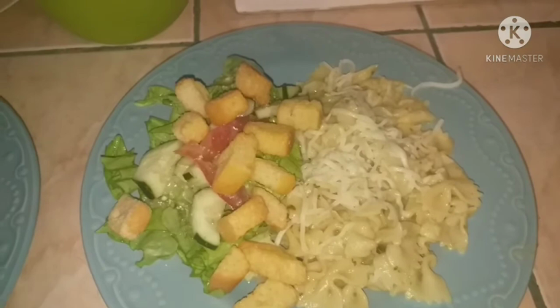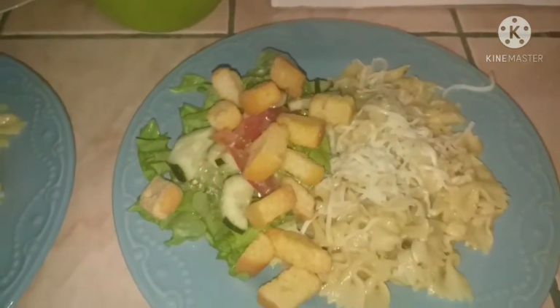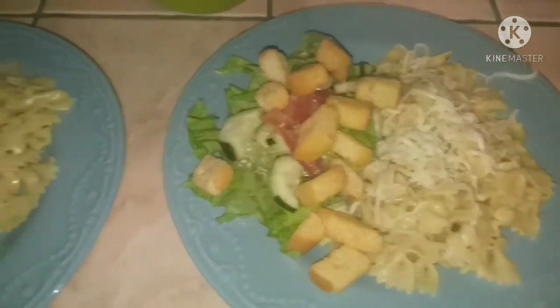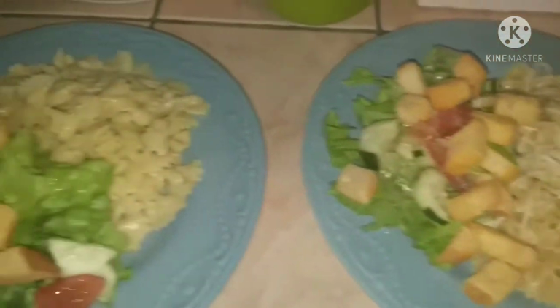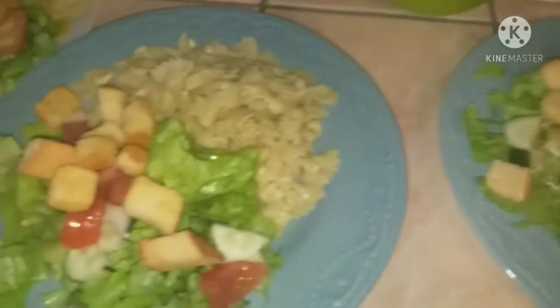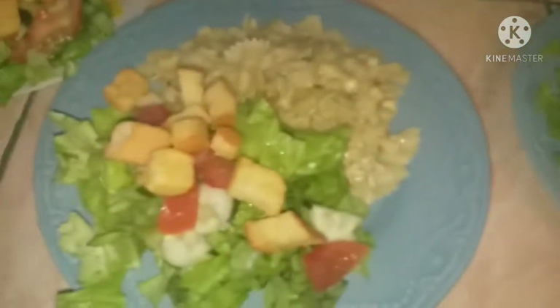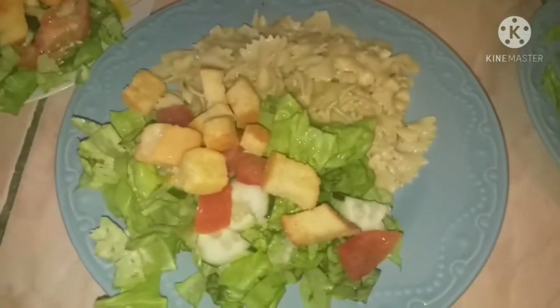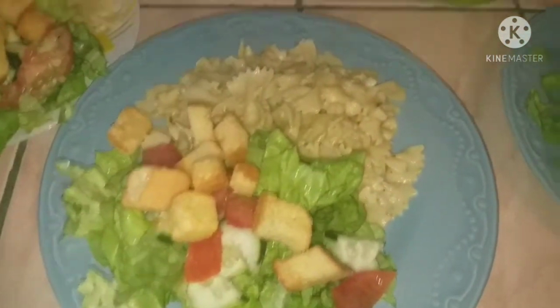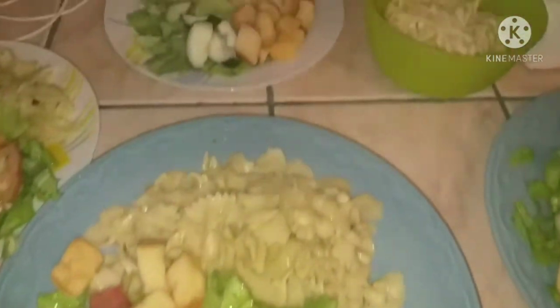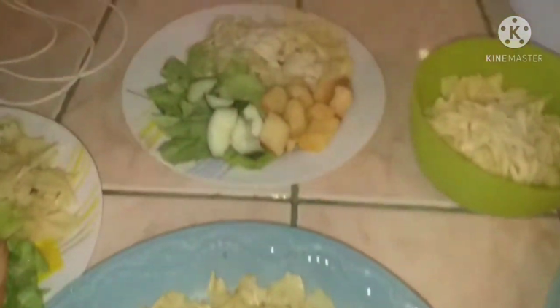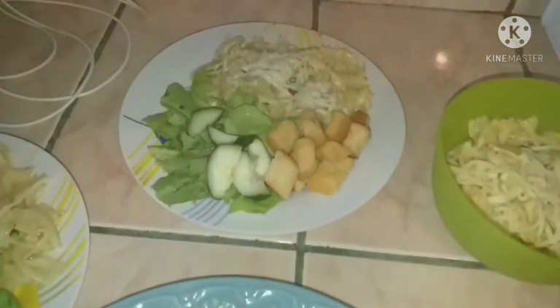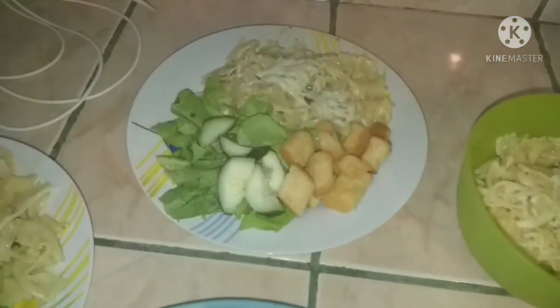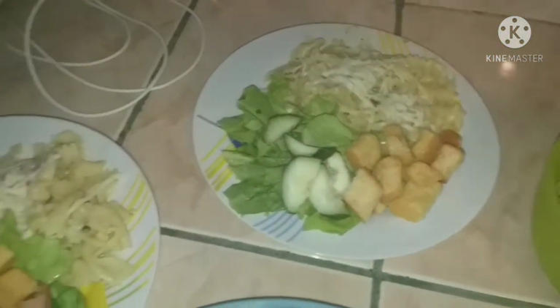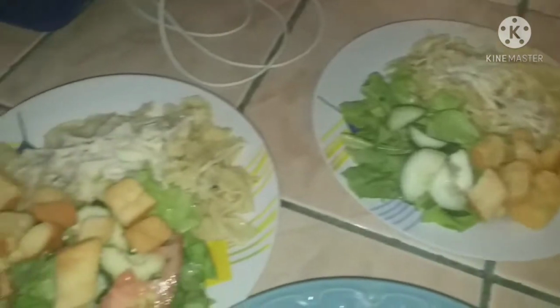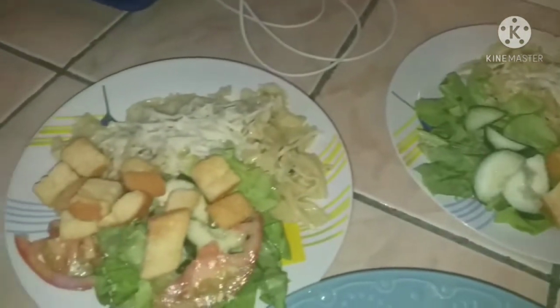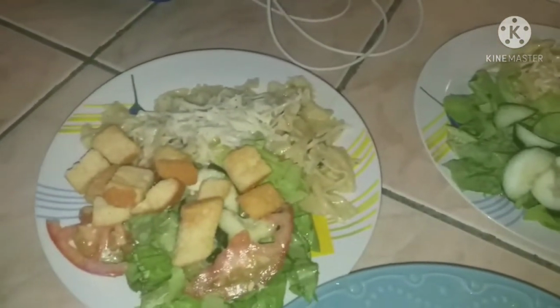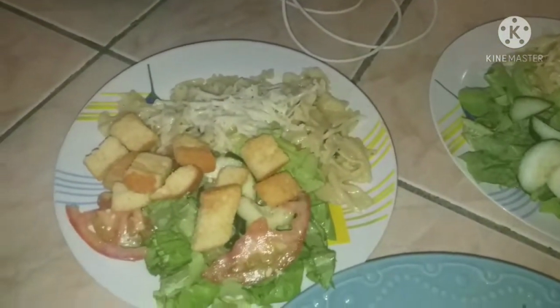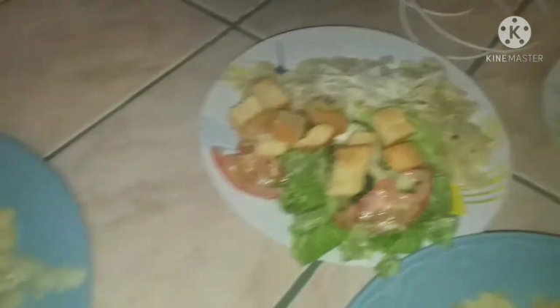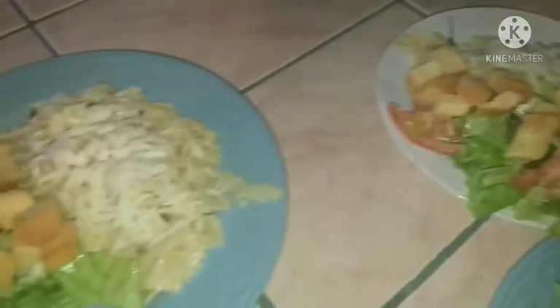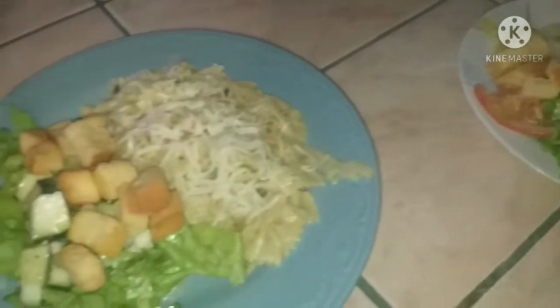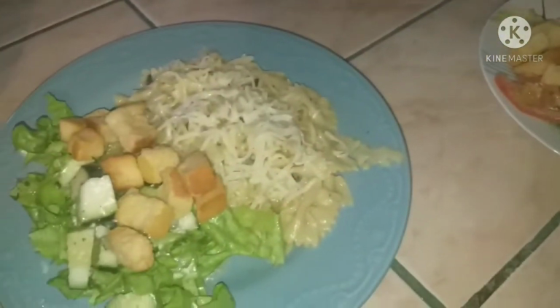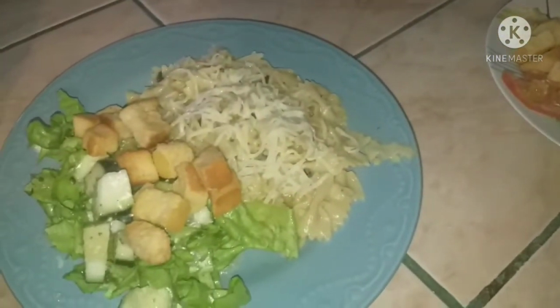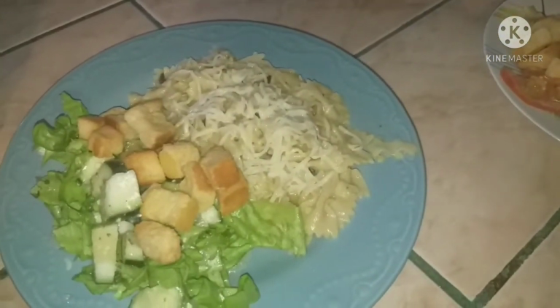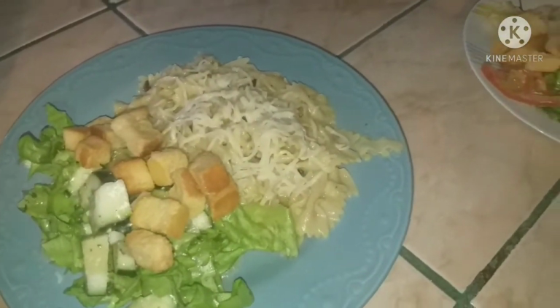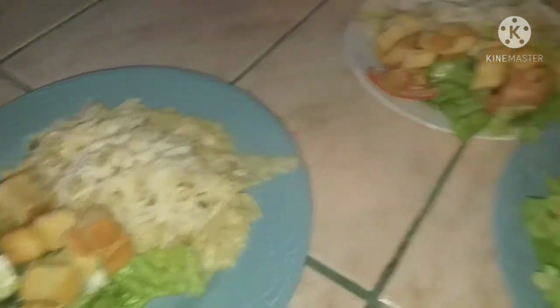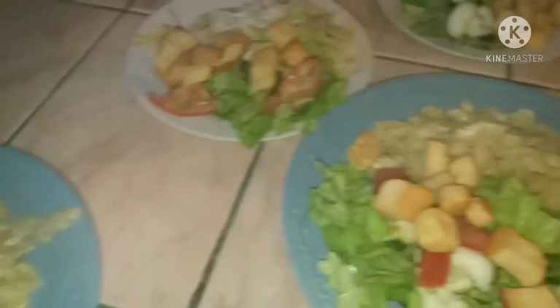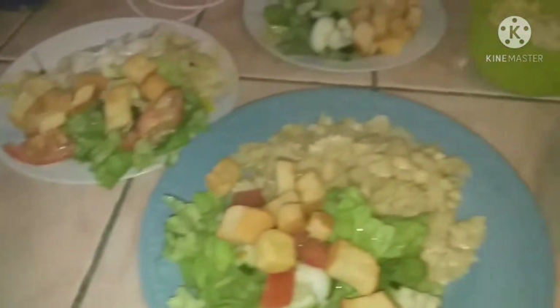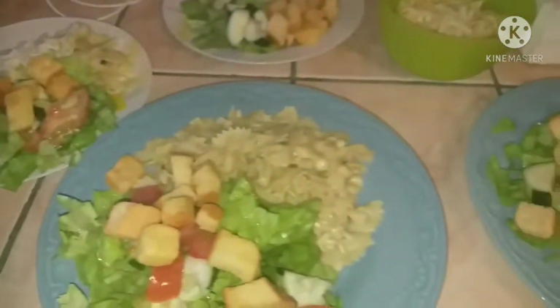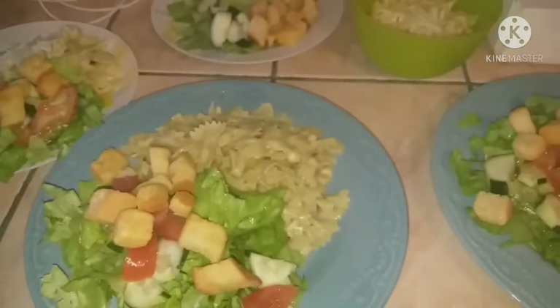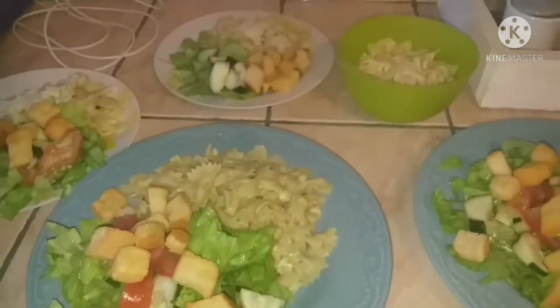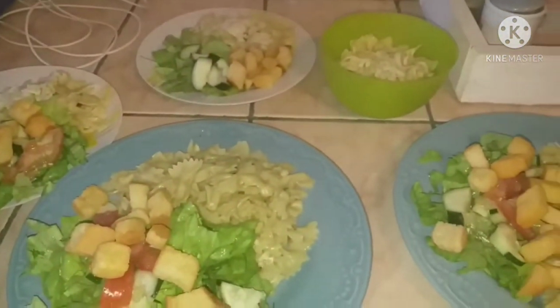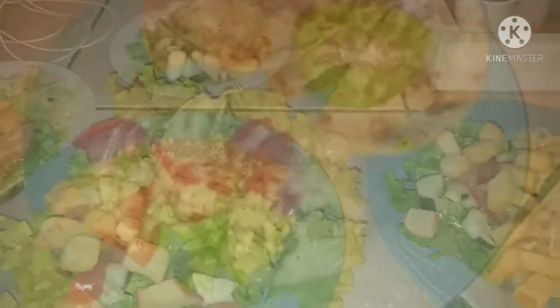Next meal was a creamy pesto bowtie pasta. We all had the same meal, which was nice, and then I had that with a side salad.